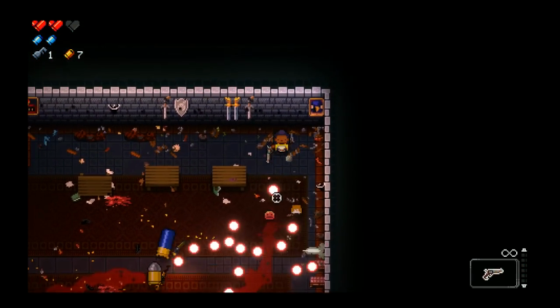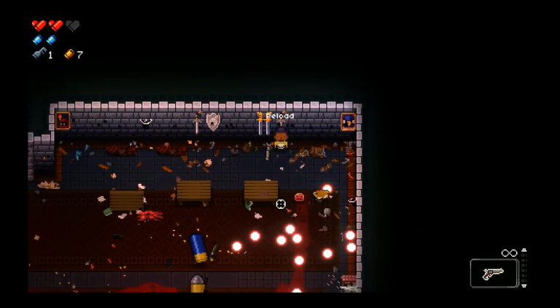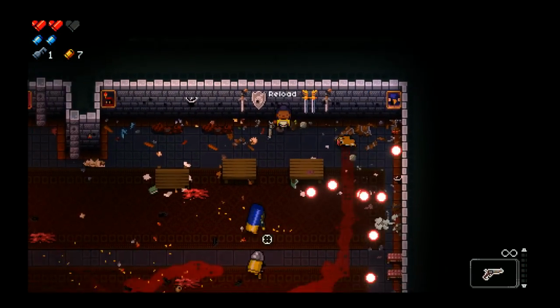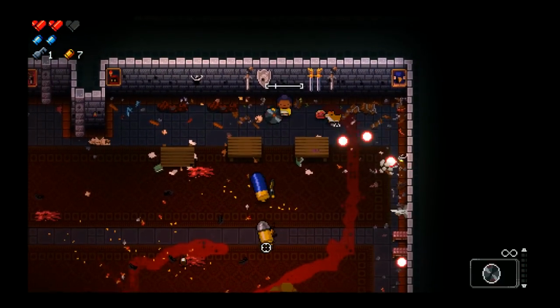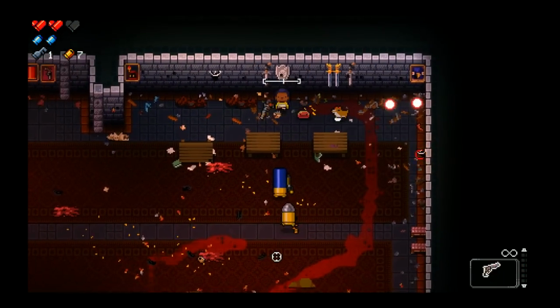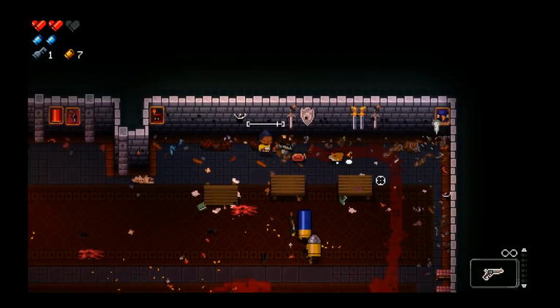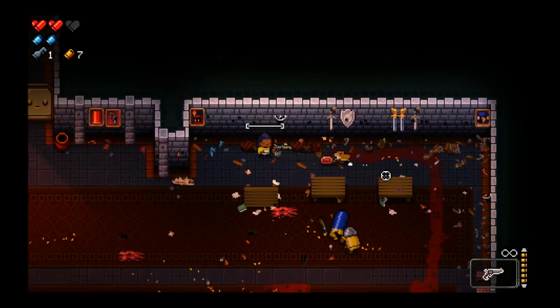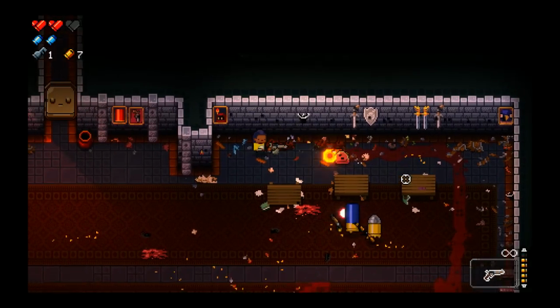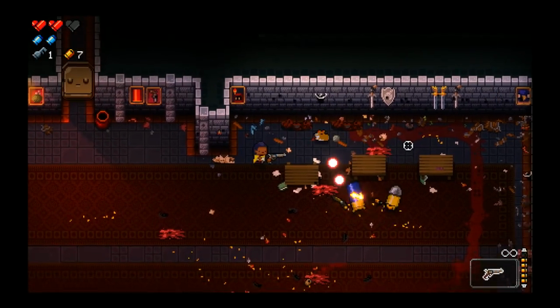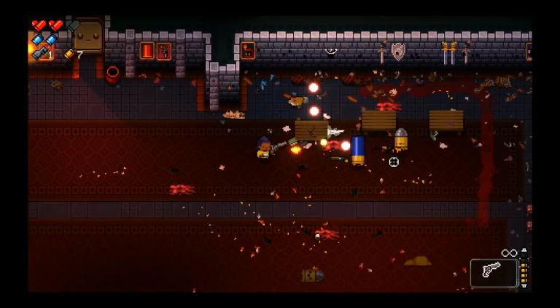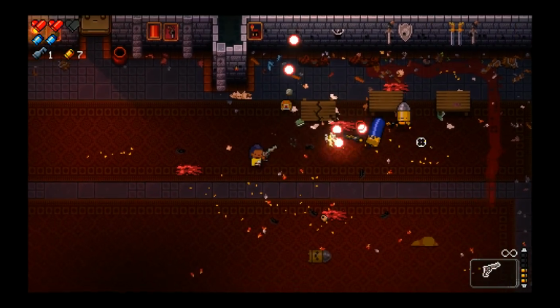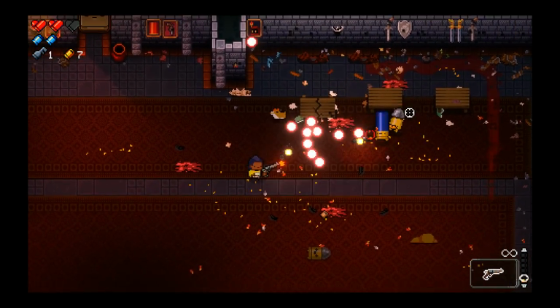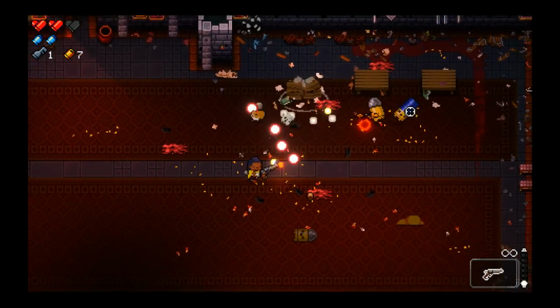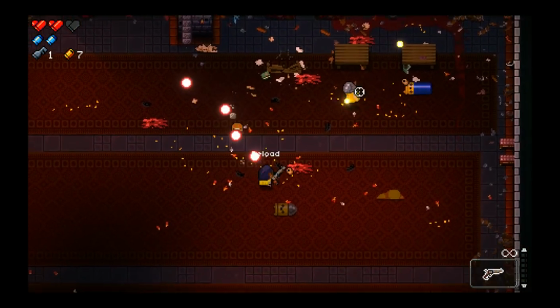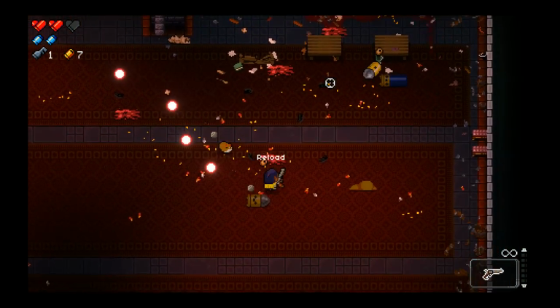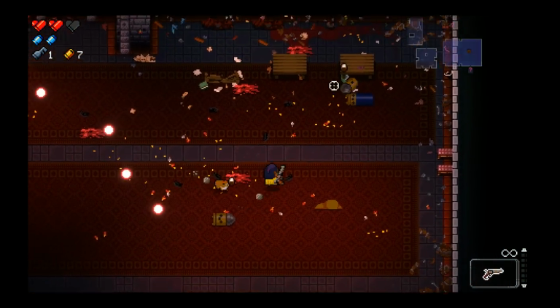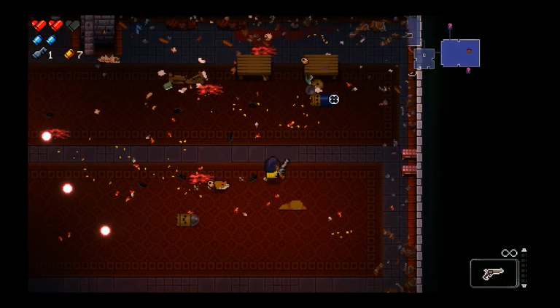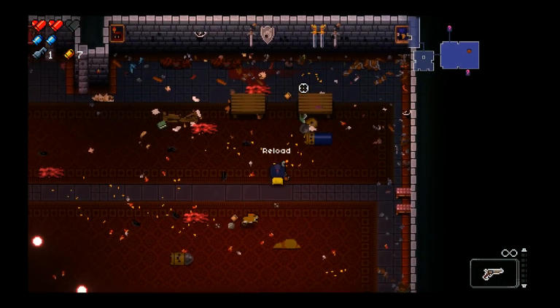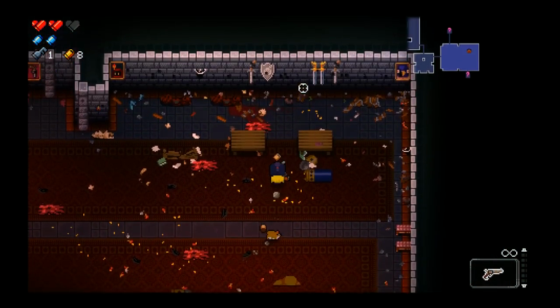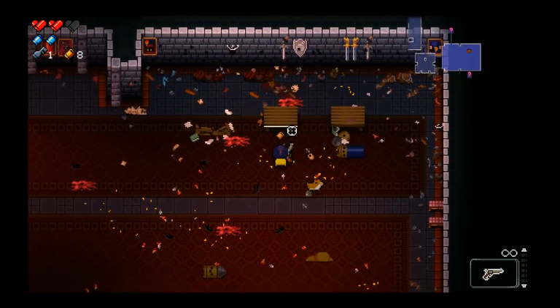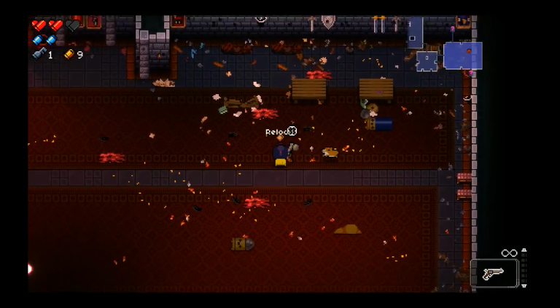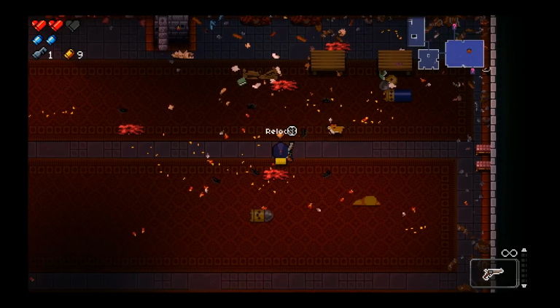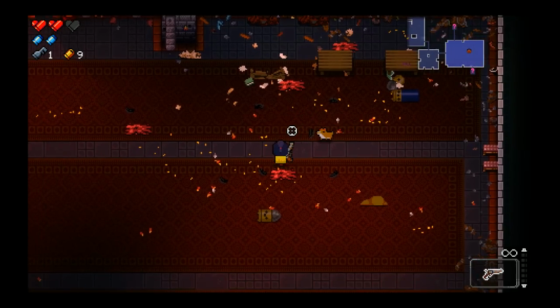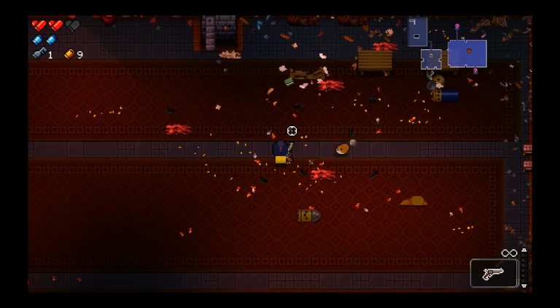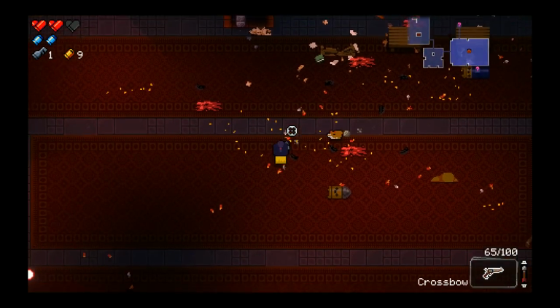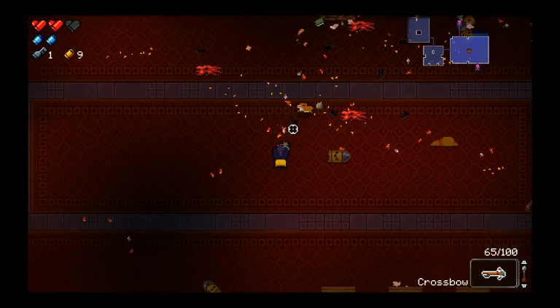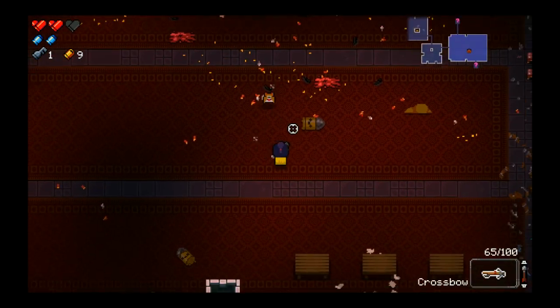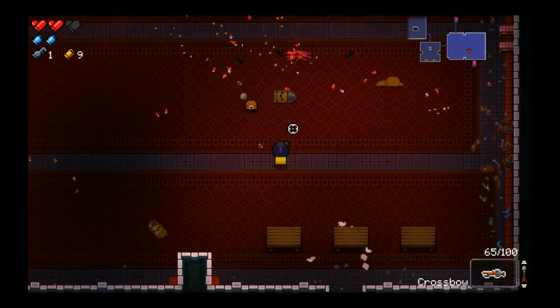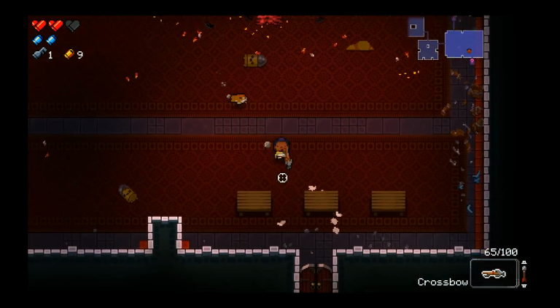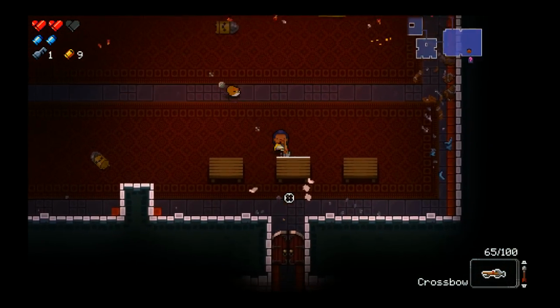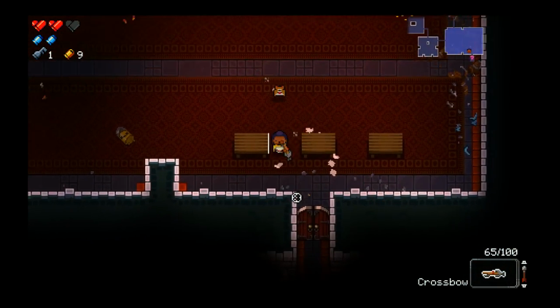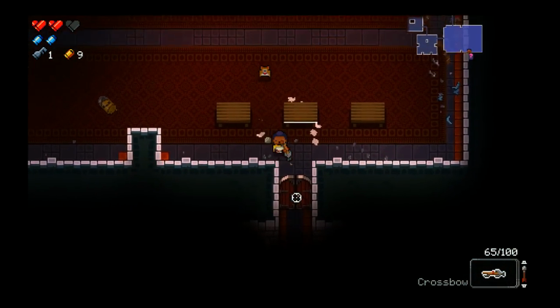I didn't notice that Slangmire was so close to me — get away, bud. With a lot of enemies in the room like that, the Crossbow just does not kill them fast enough, unfortunately. Now let's move on.